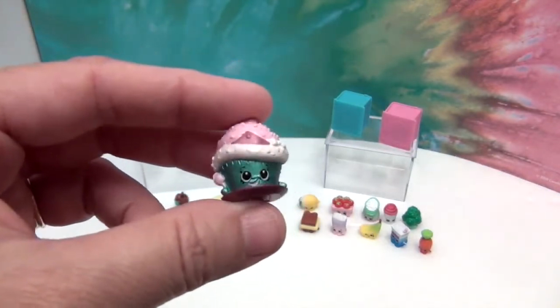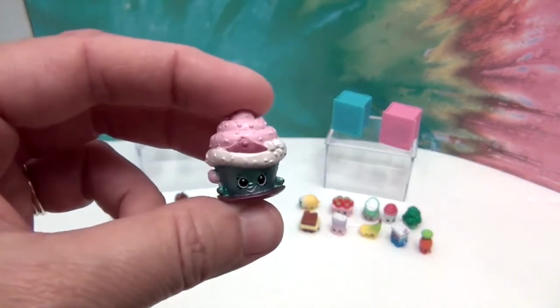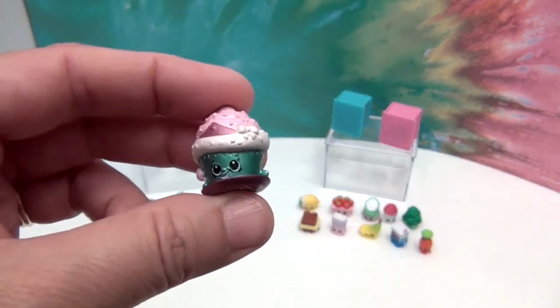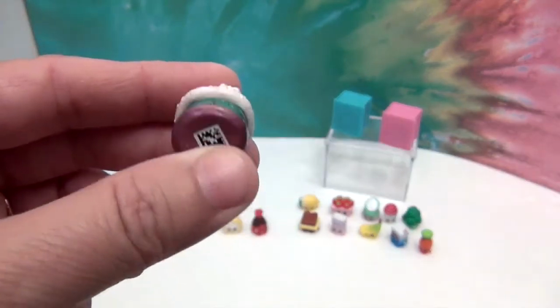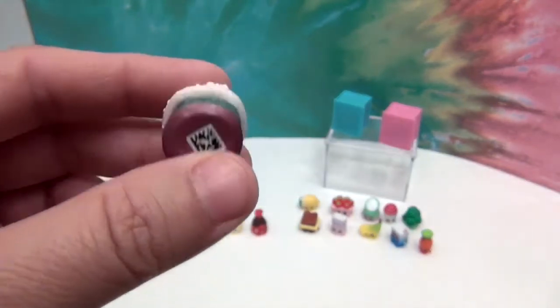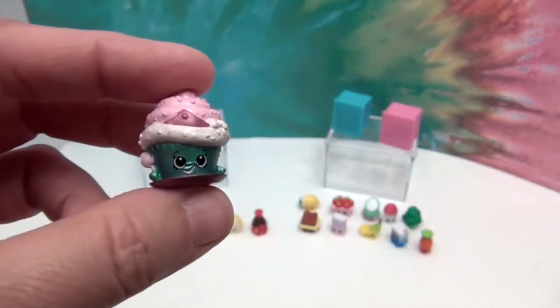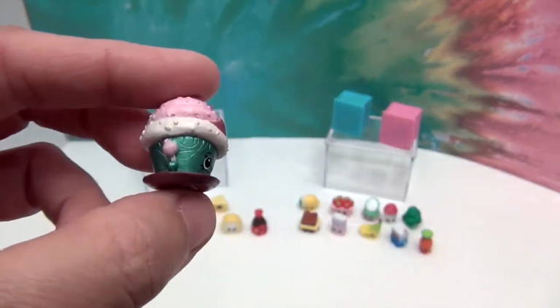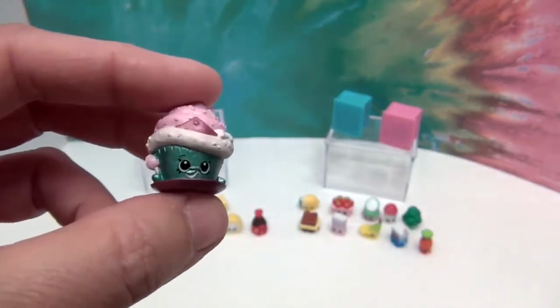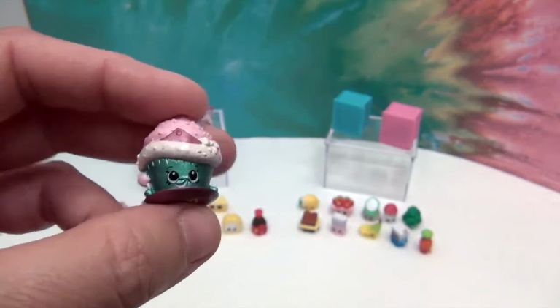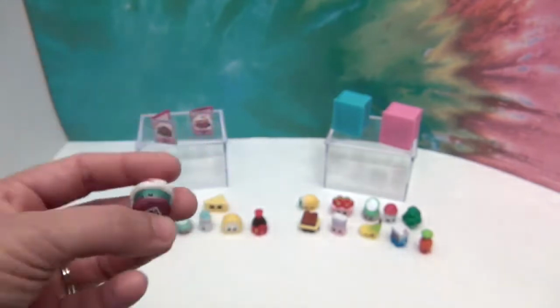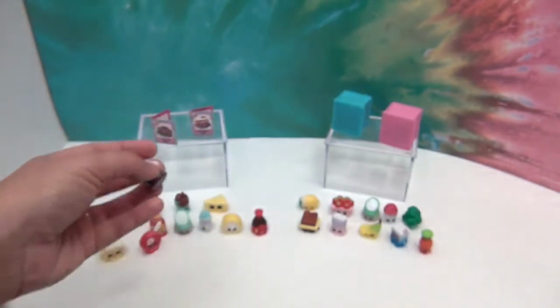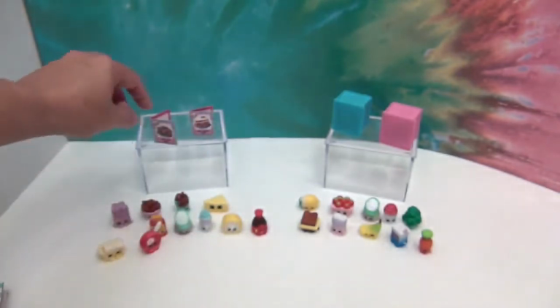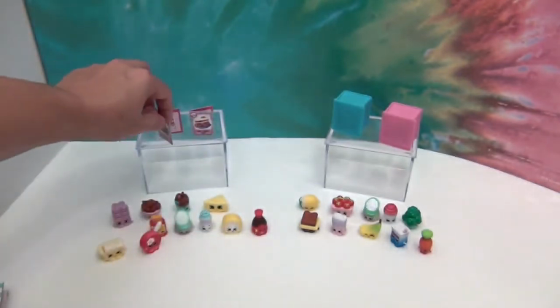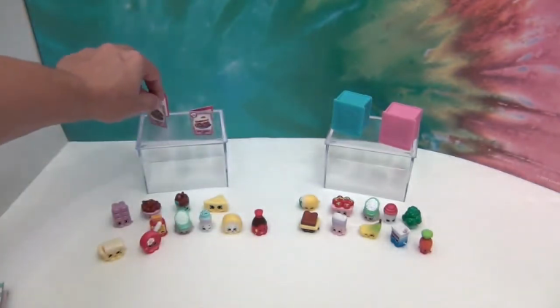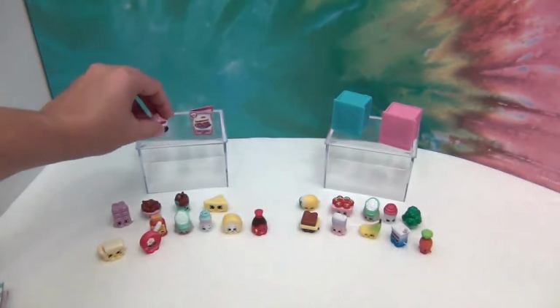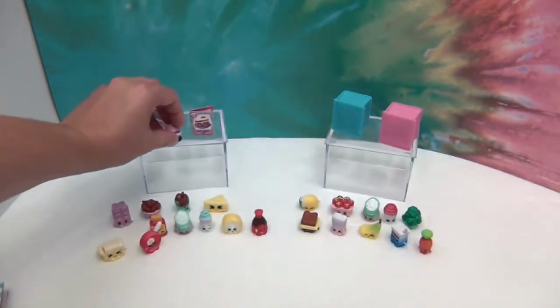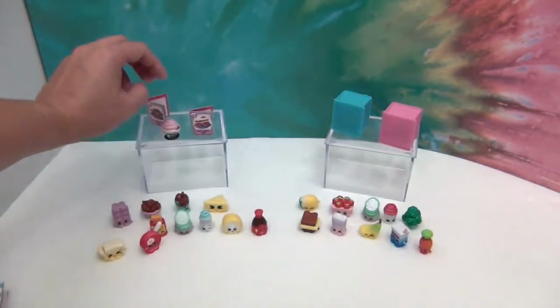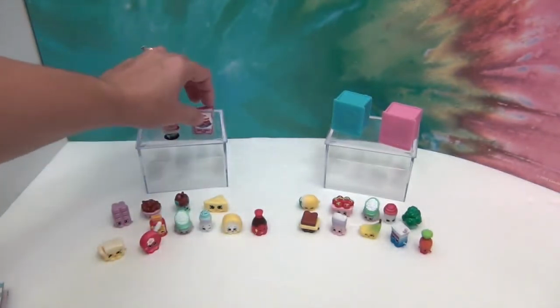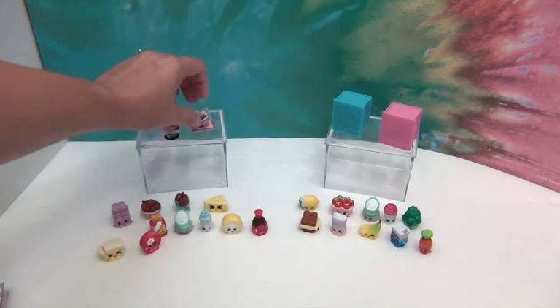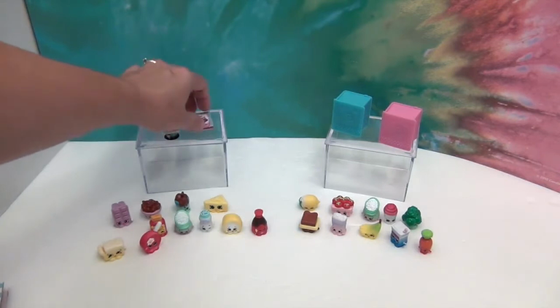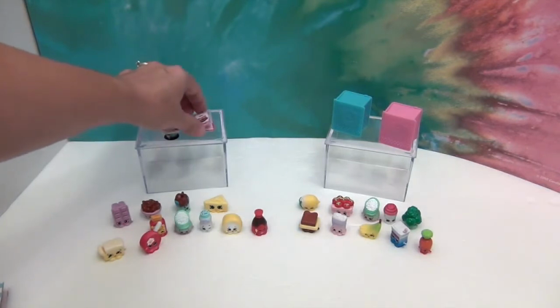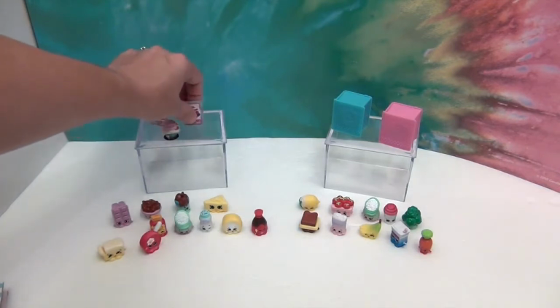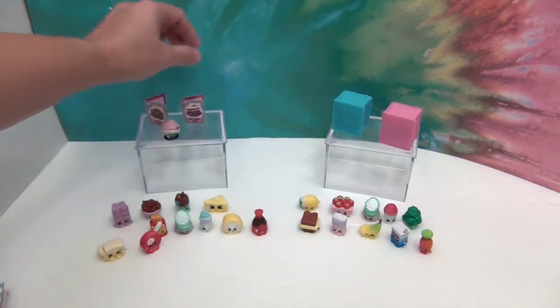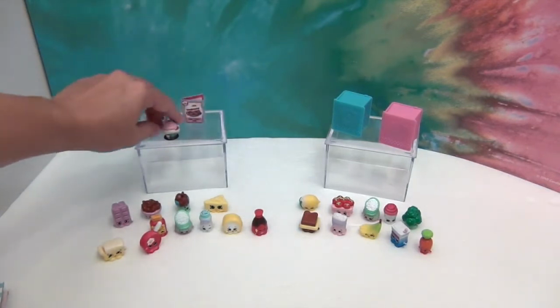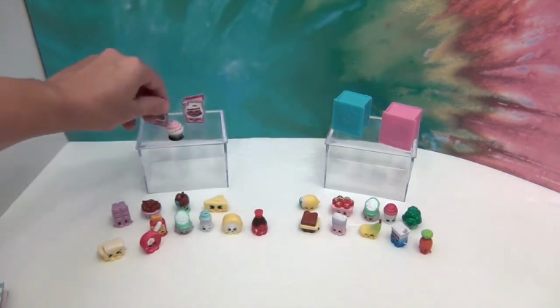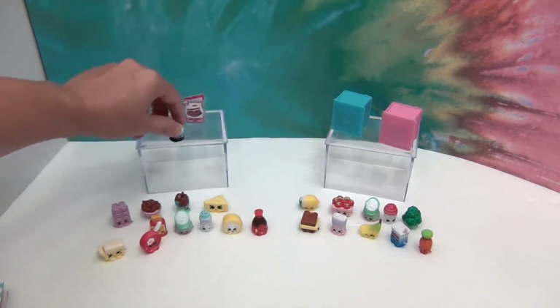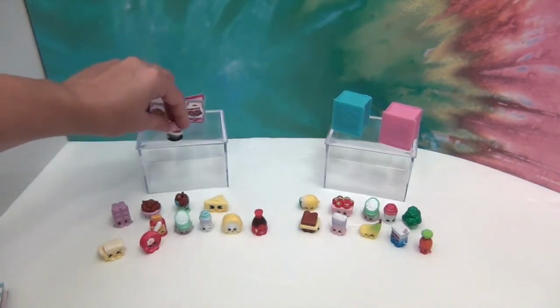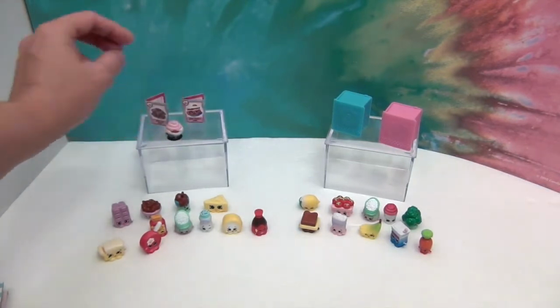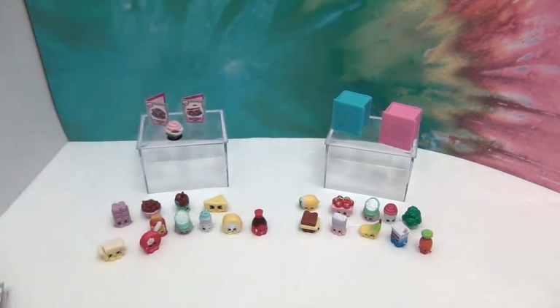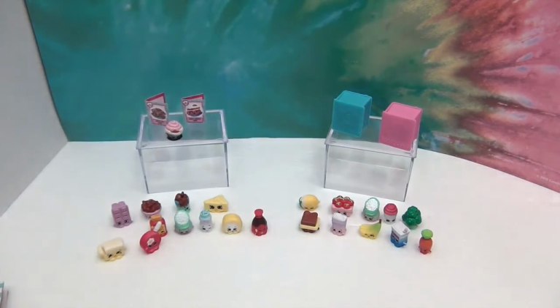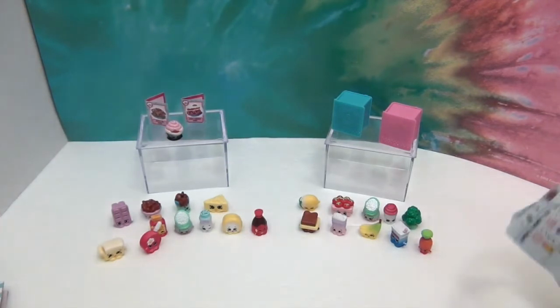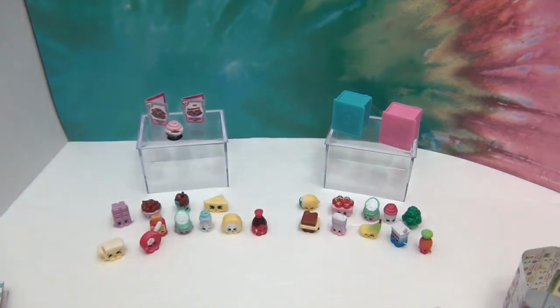Super, super excited to get that one — cannot wait to scan her in. Wow! We'll stick her over there. Really super happy with that one. Let's move on to the next pack real quick.